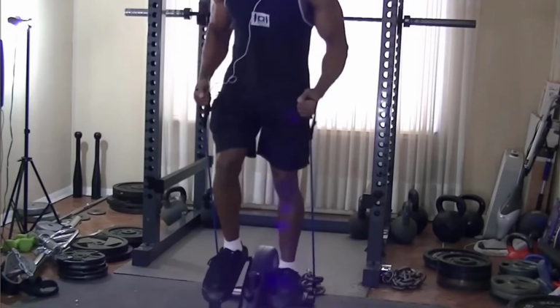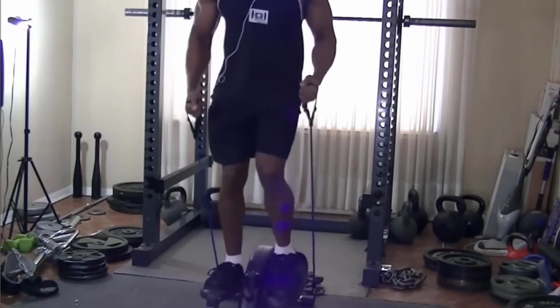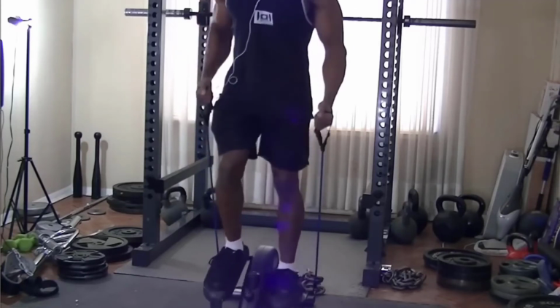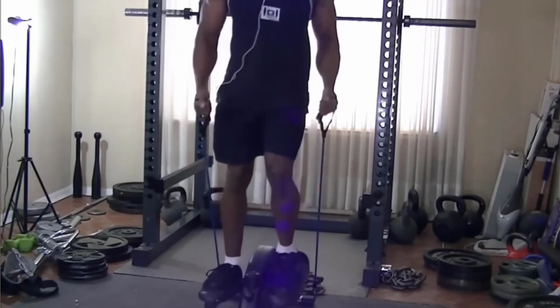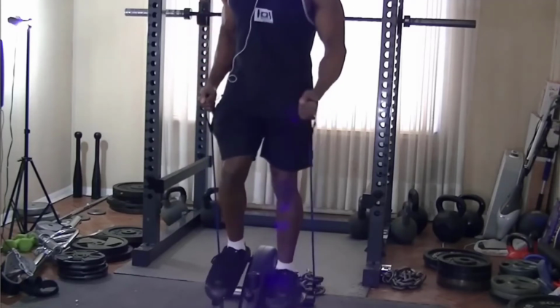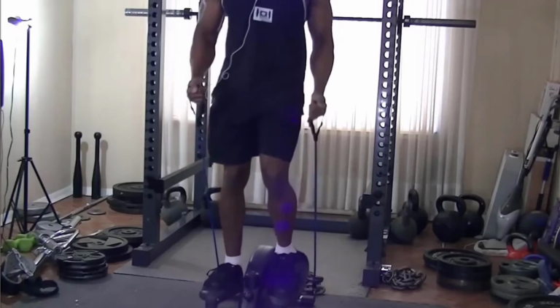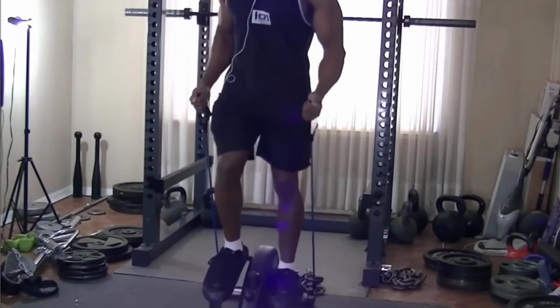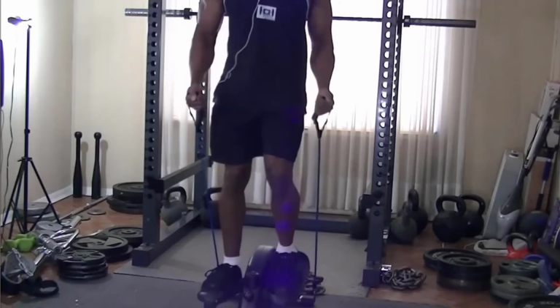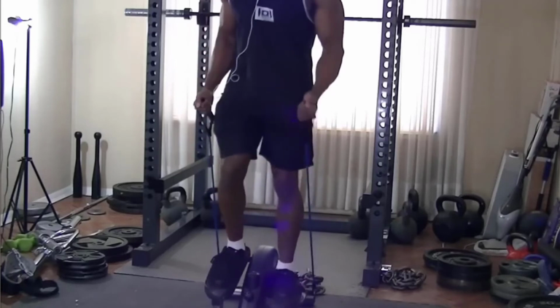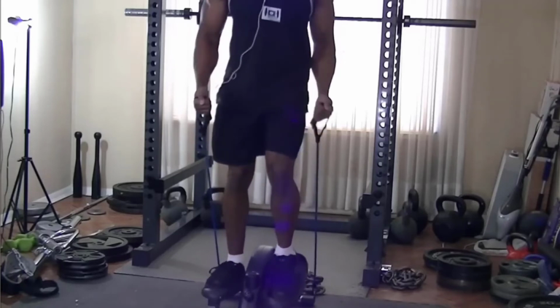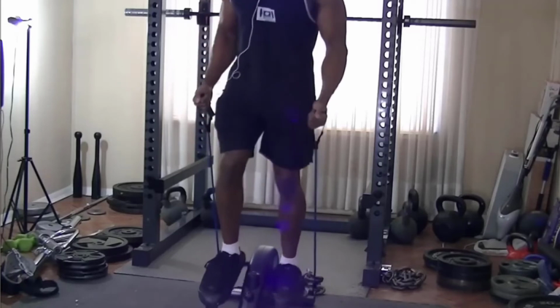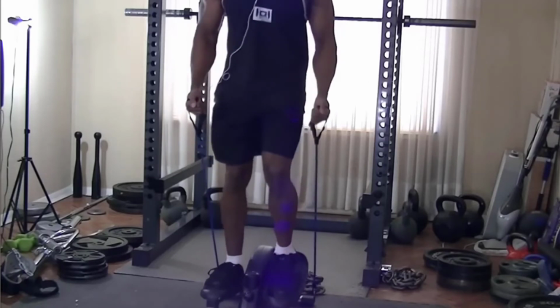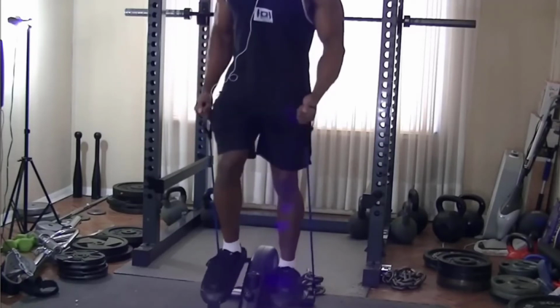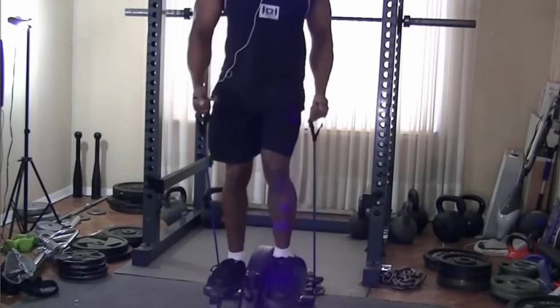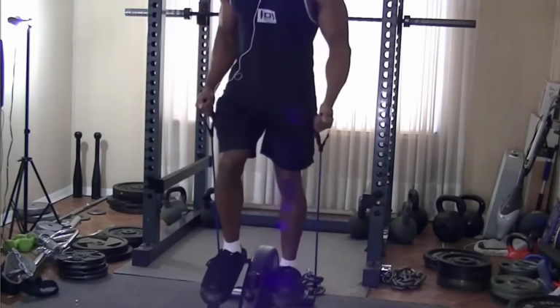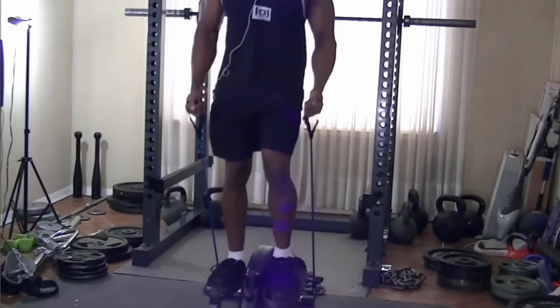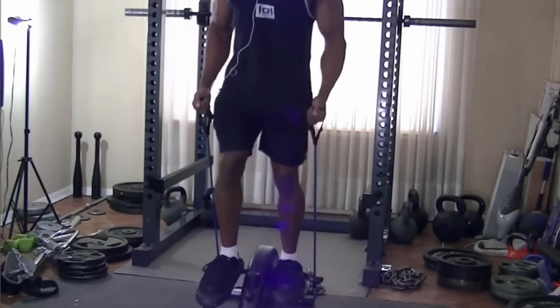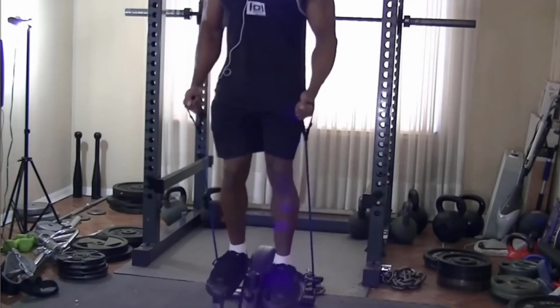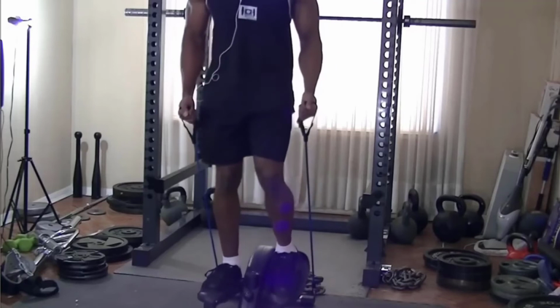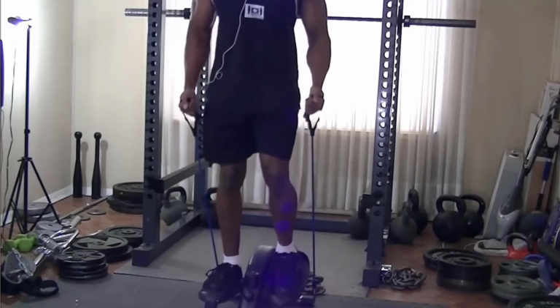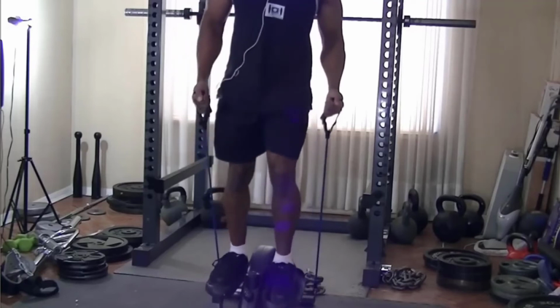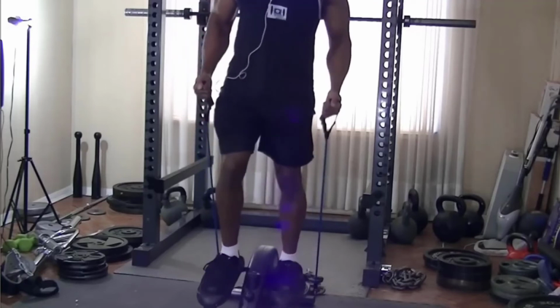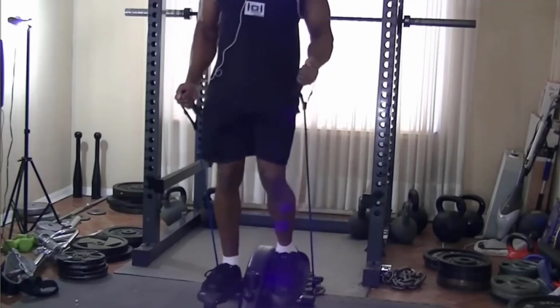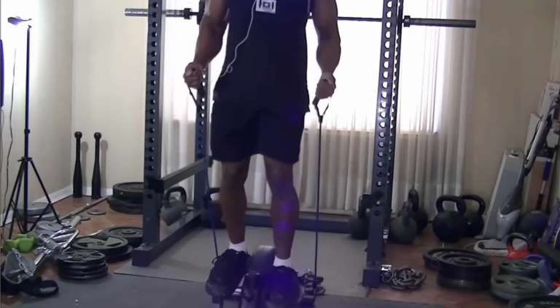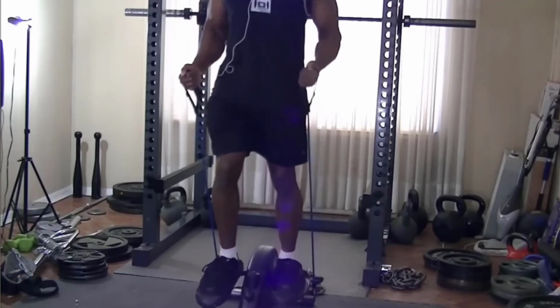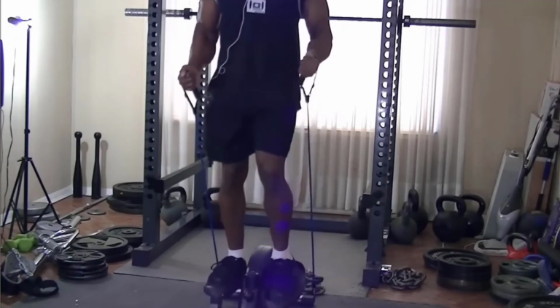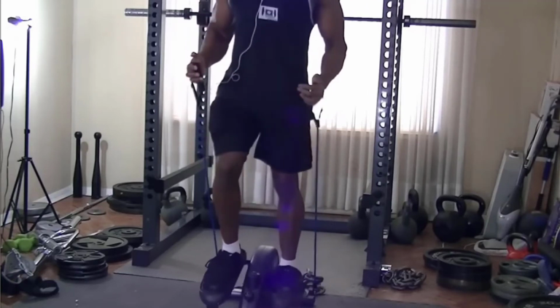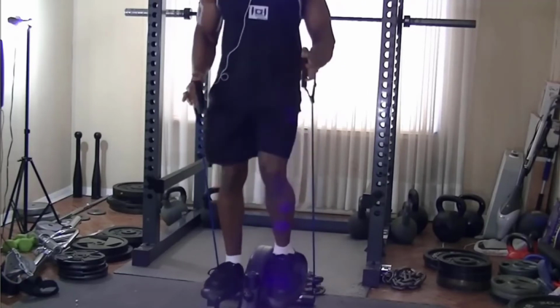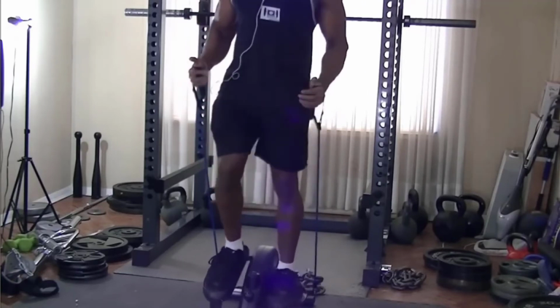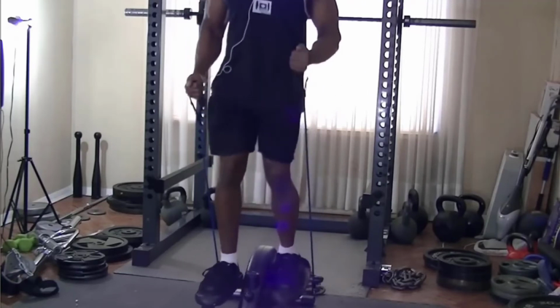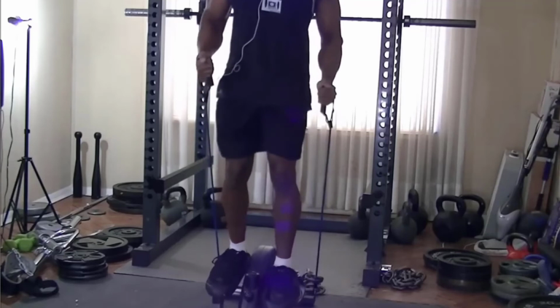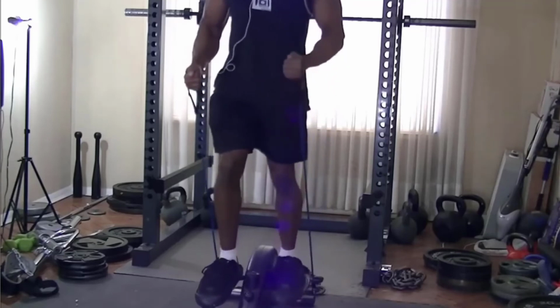Overall, I think it's a good piece of equipment. It takes a while to get used to, but I have to give it a four out of five rating. If you need a cheap piece of home equipment to get your cardio in, I would recommend buying this — it's only about 100 bucks at Dunham's.